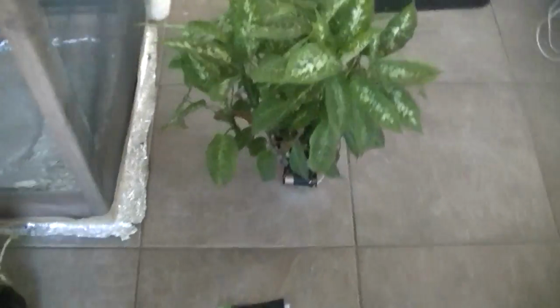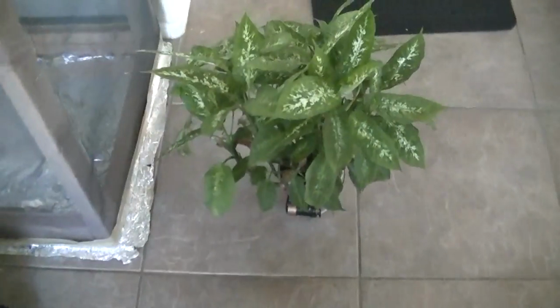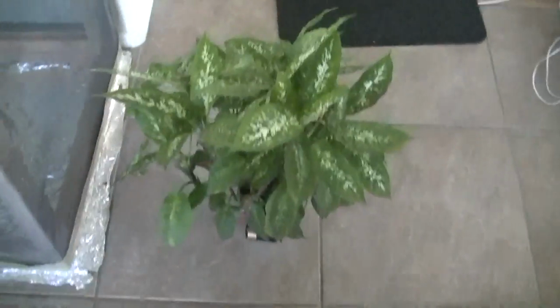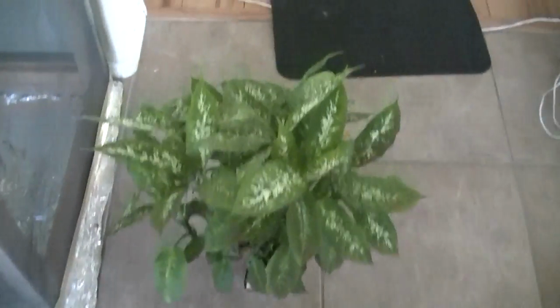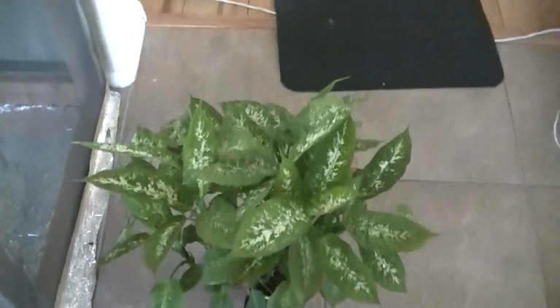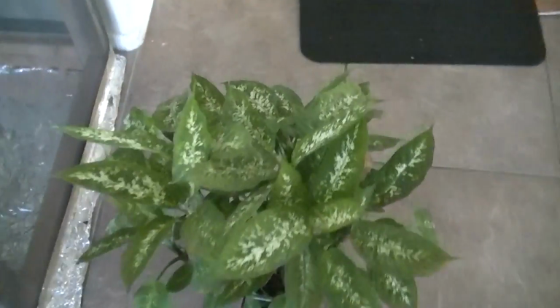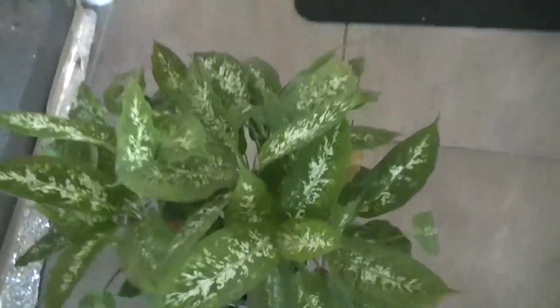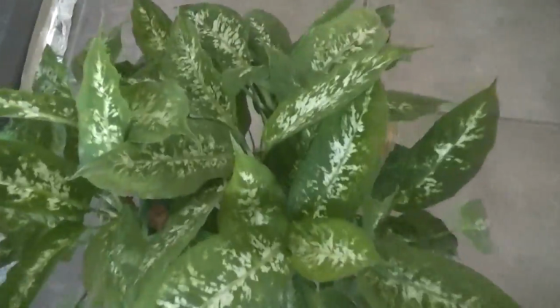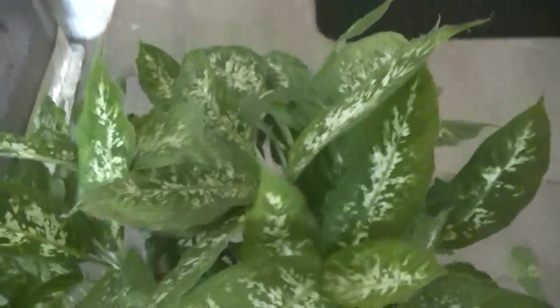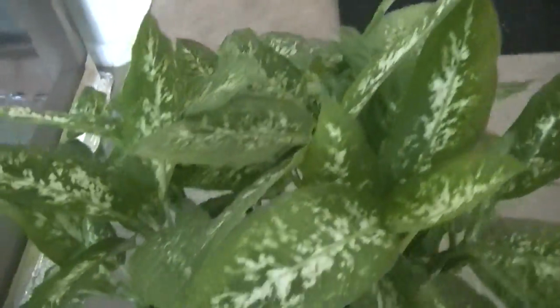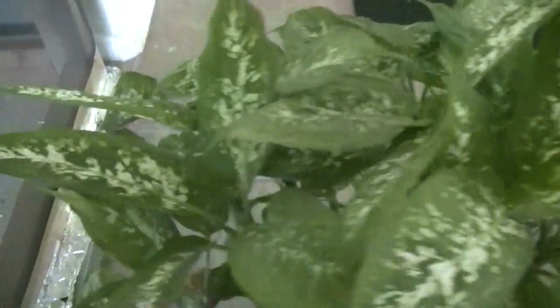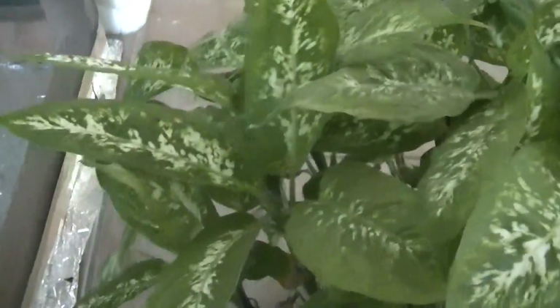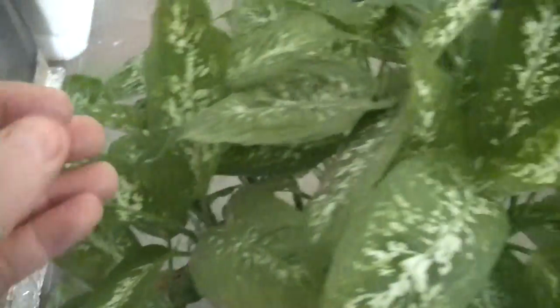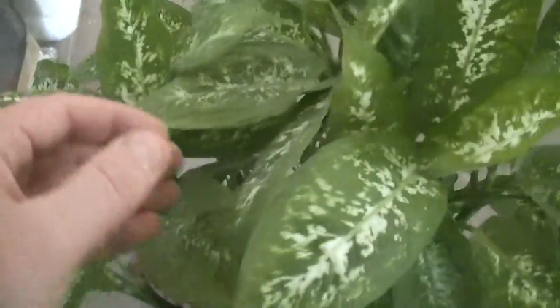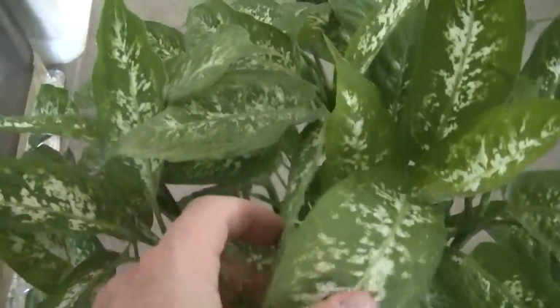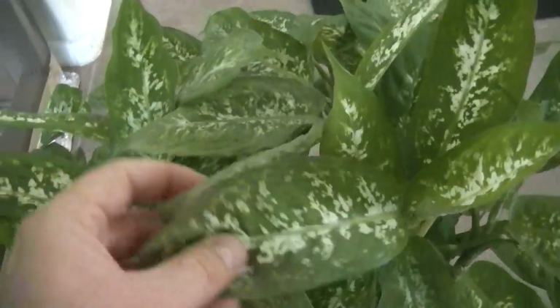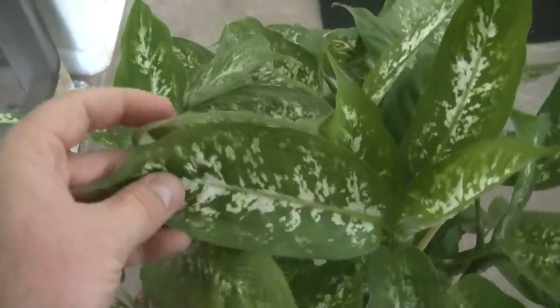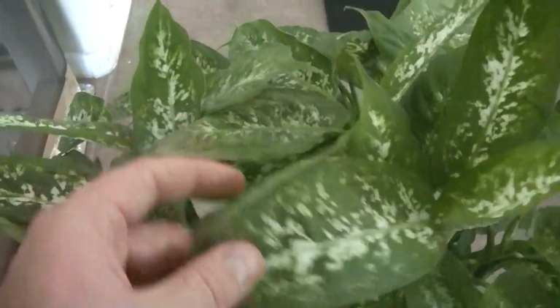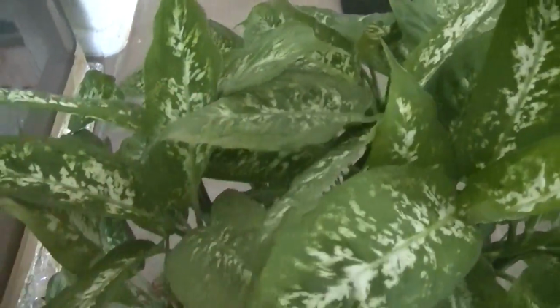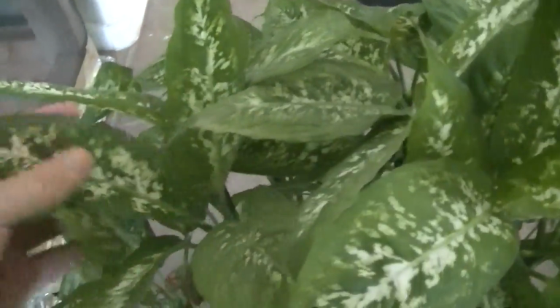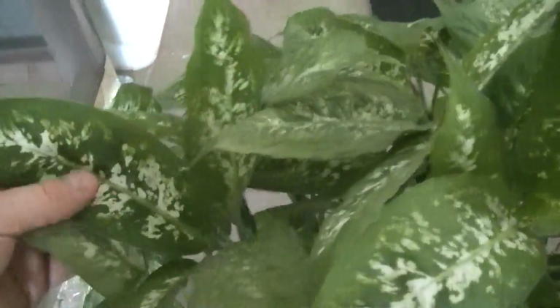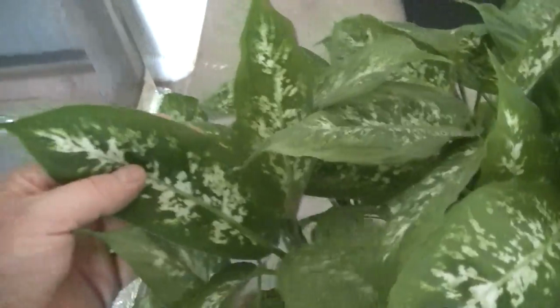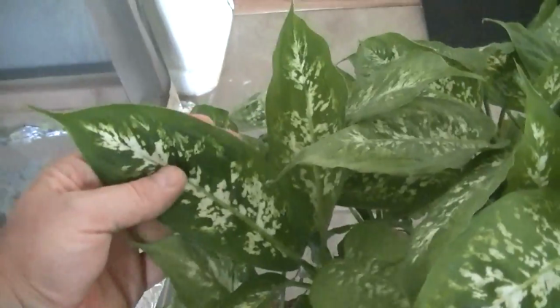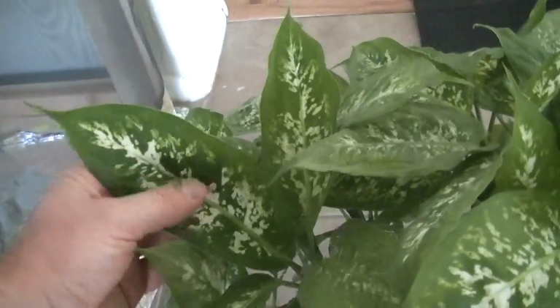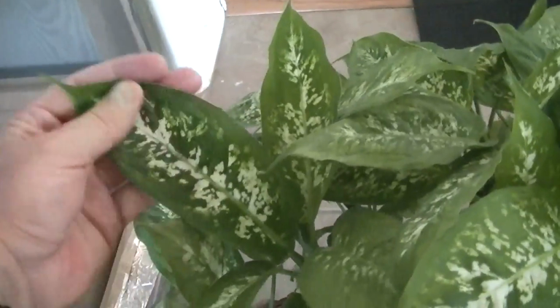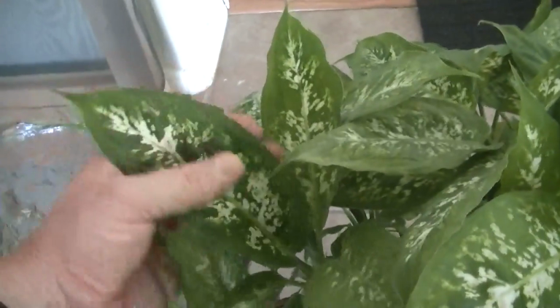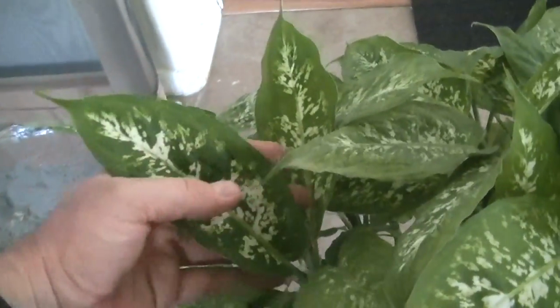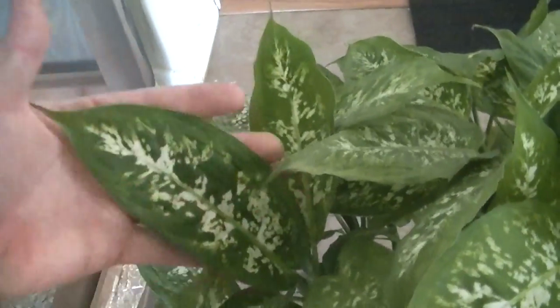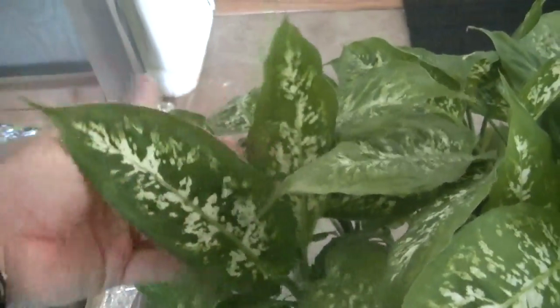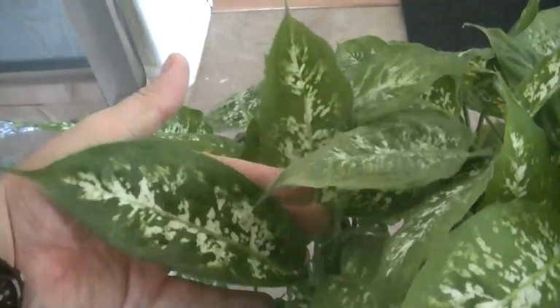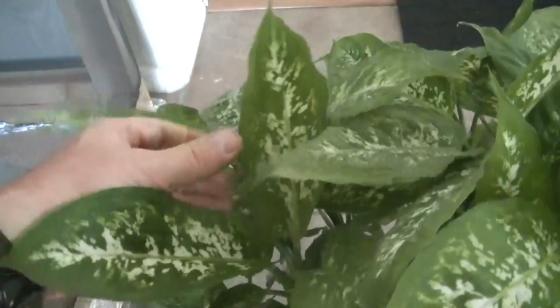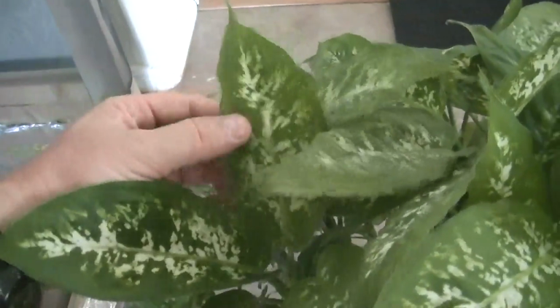Before we look at the results, we need to look at this plant, because all of the plants we're going to be looking at are dieffenbachias. The dieffenbachia has leaves the size of your hand and very heavily patterned leaves.